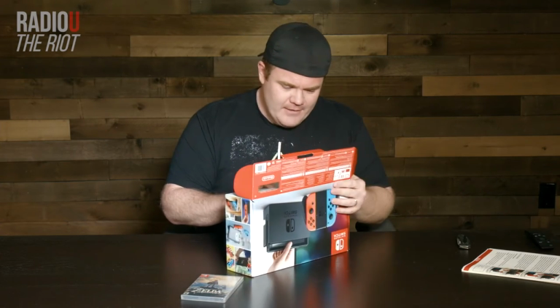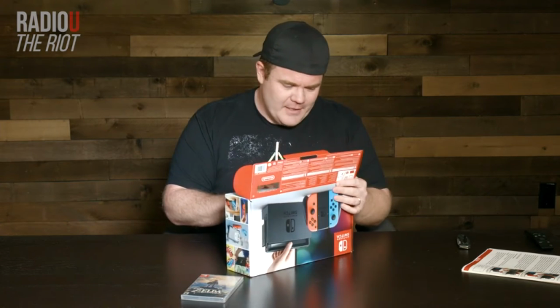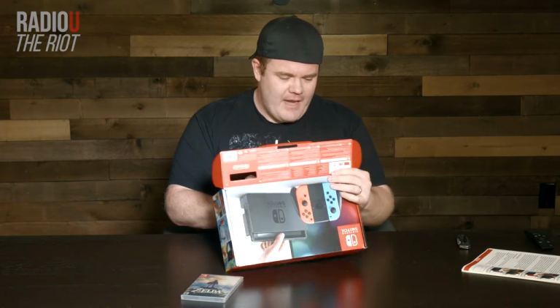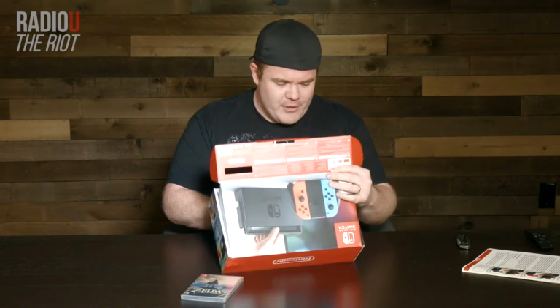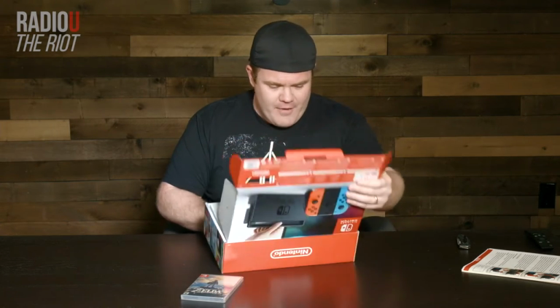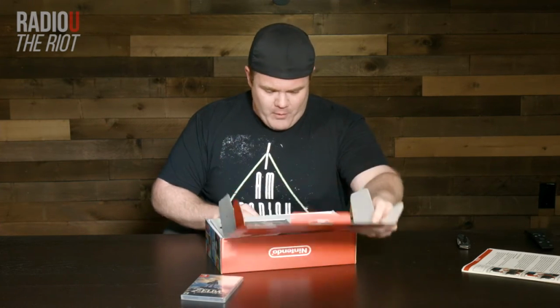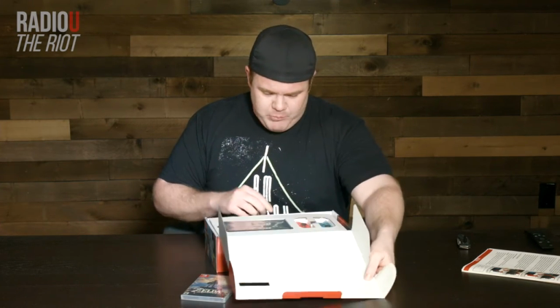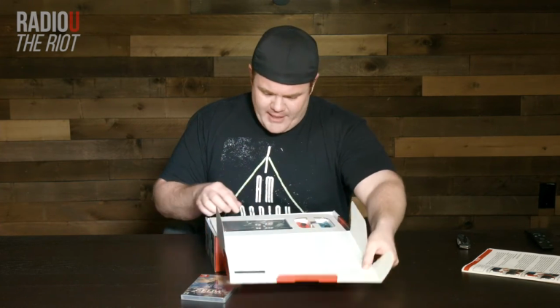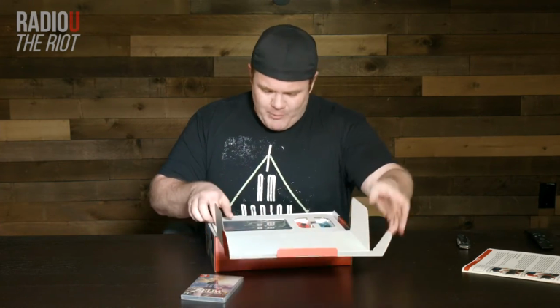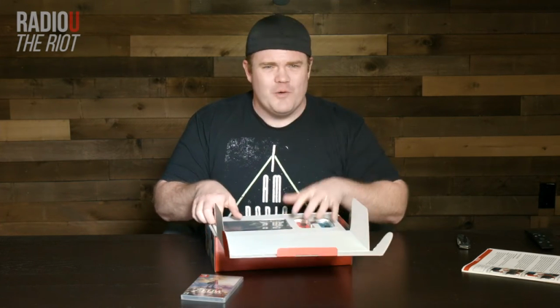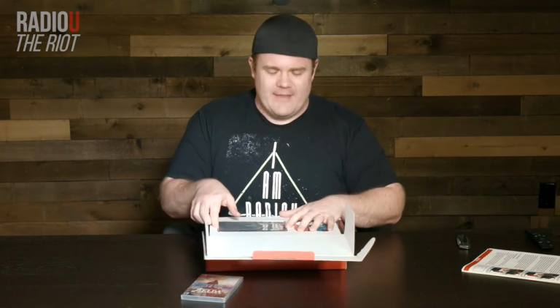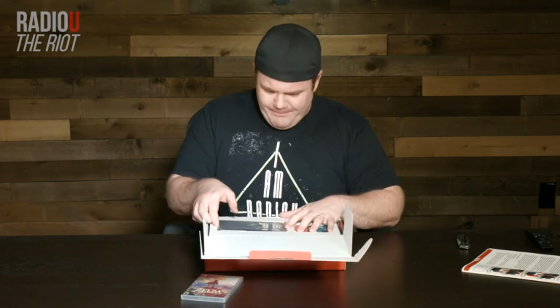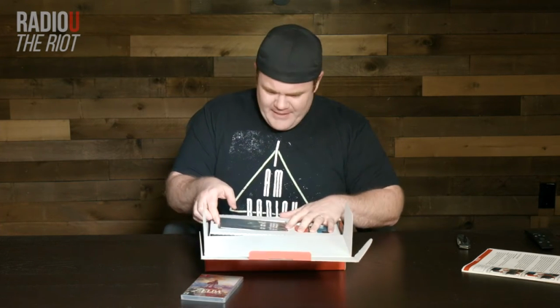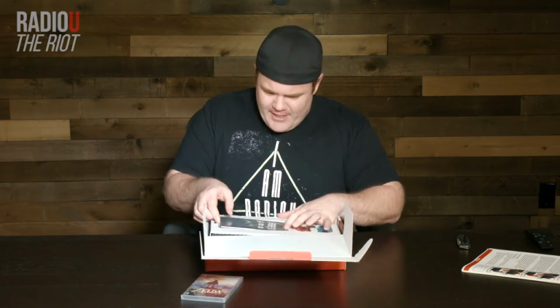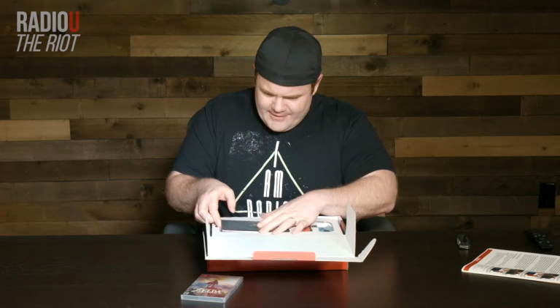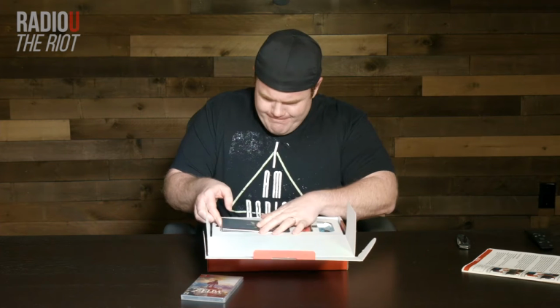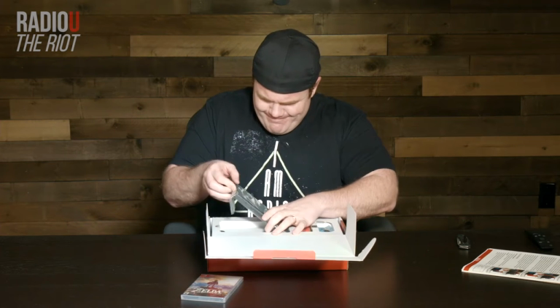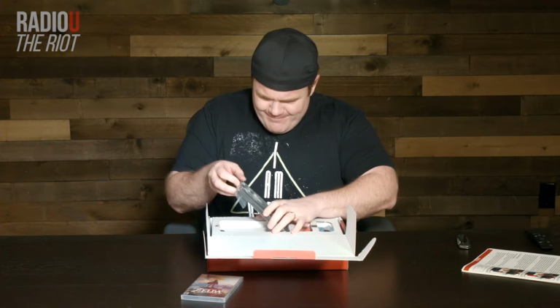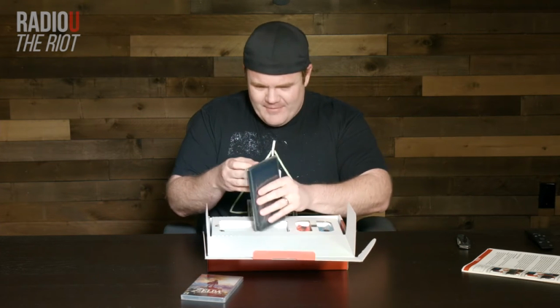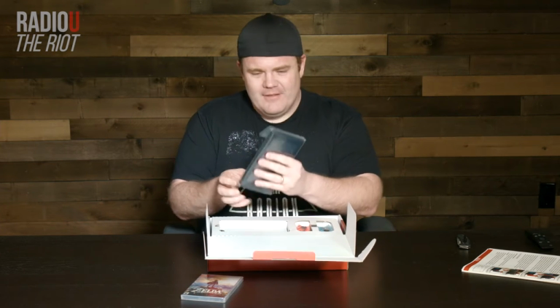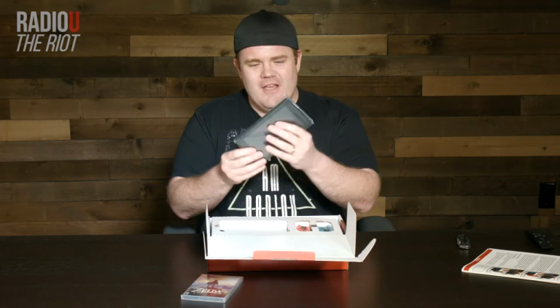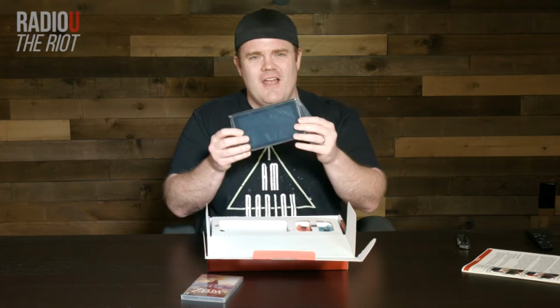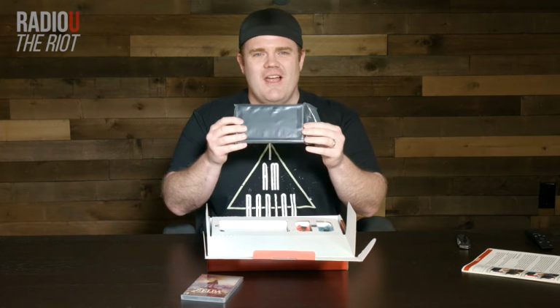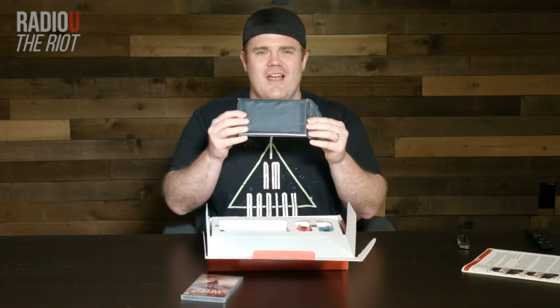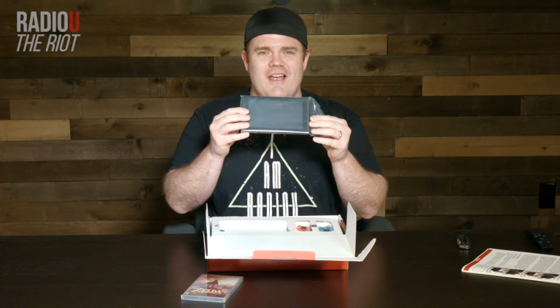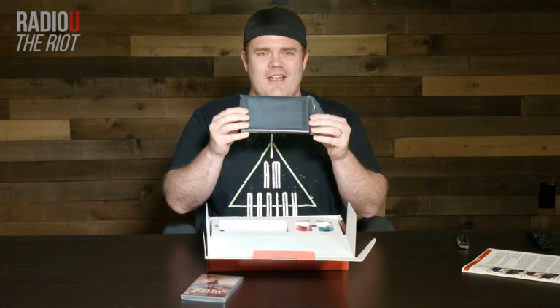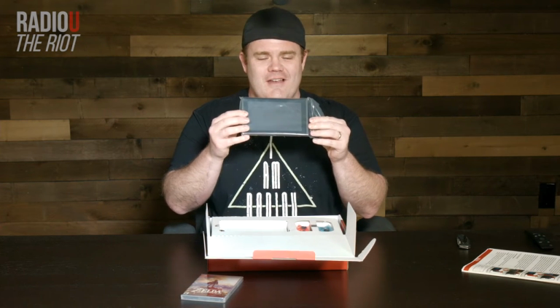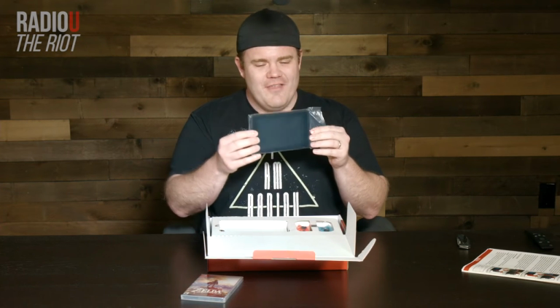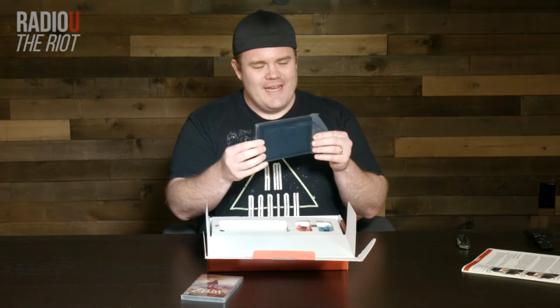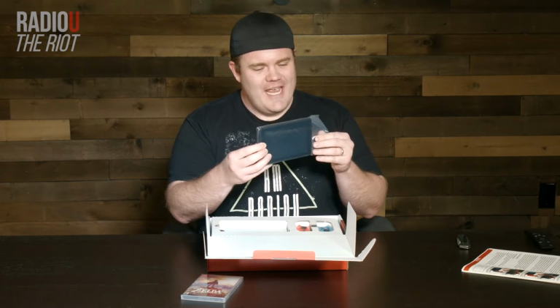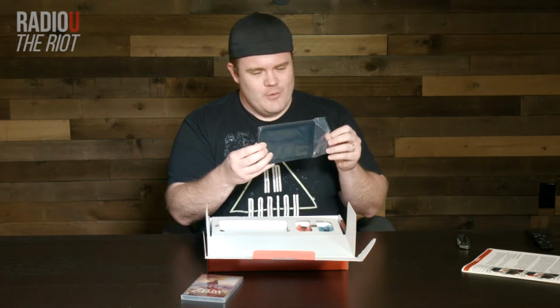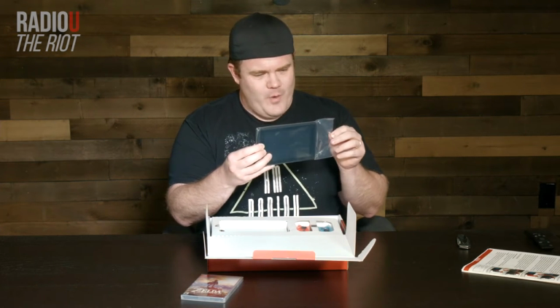So let's see. First off, they want us to plug it in, but we'll get to that. Here it is. Ta-da! The Nintendo Switch.